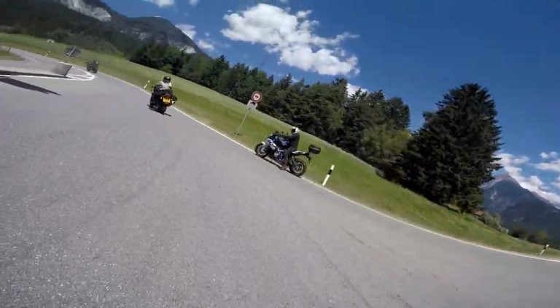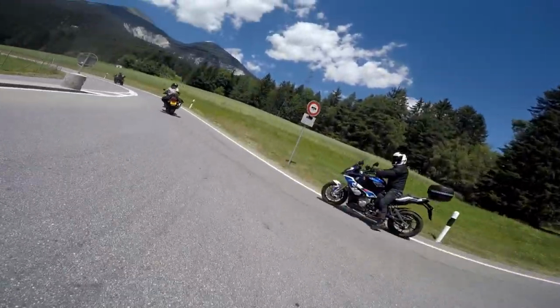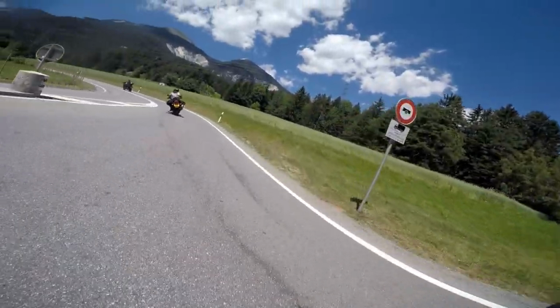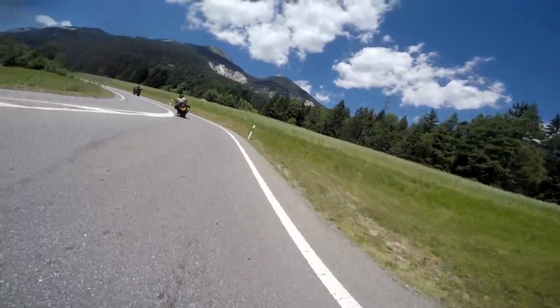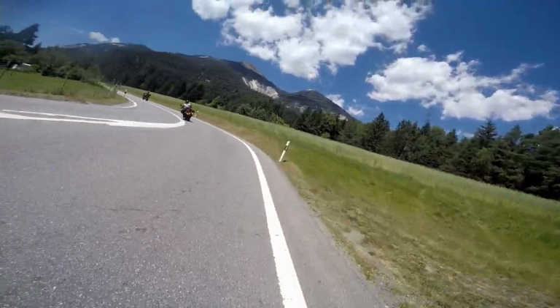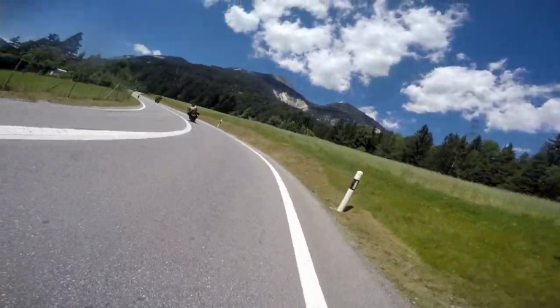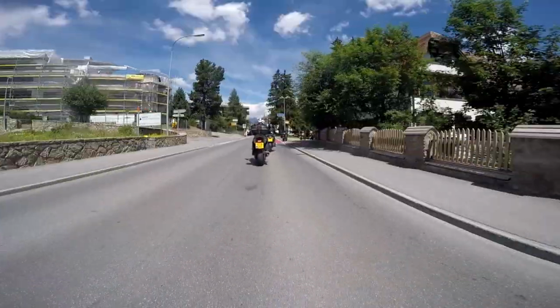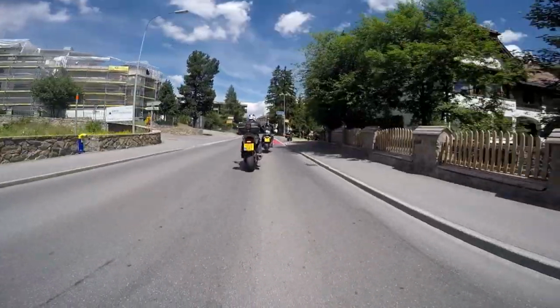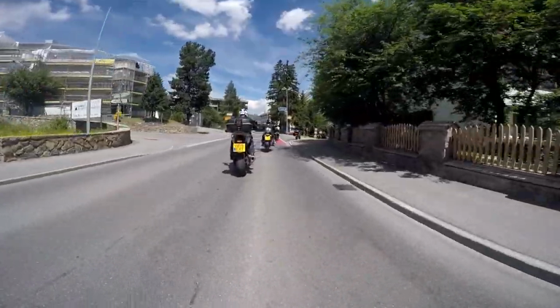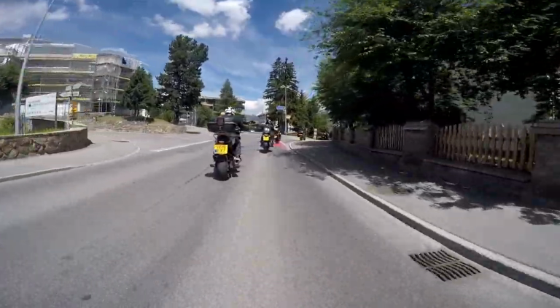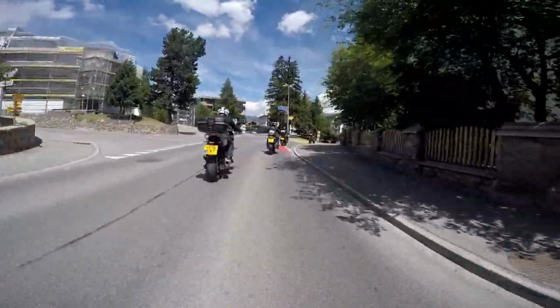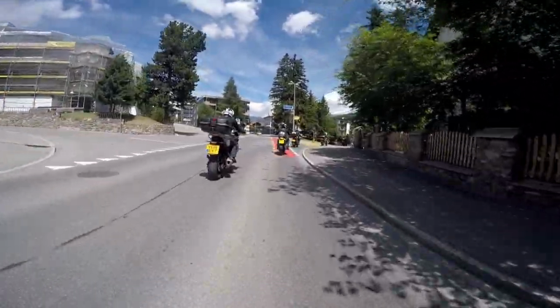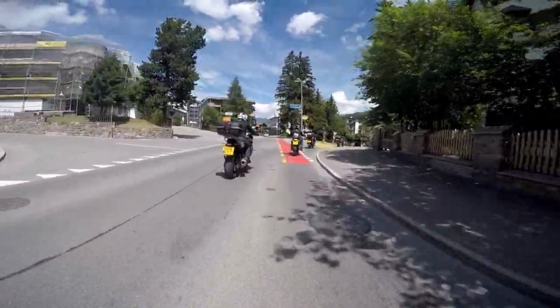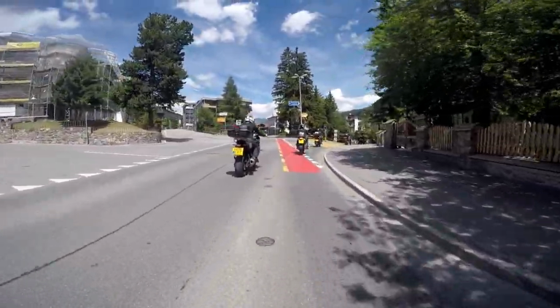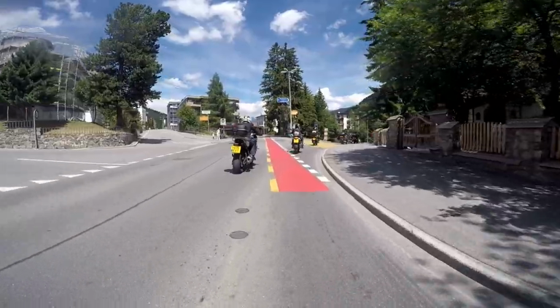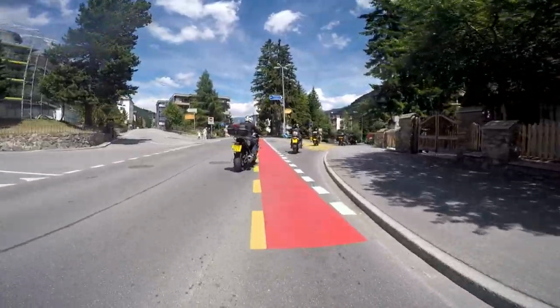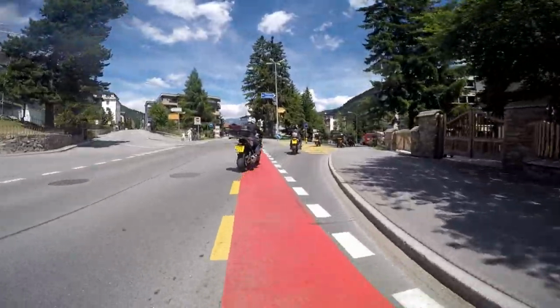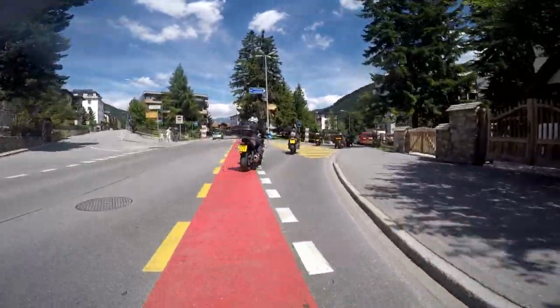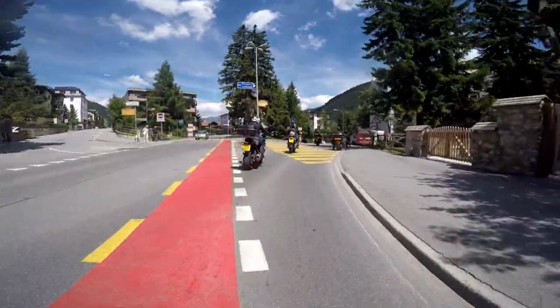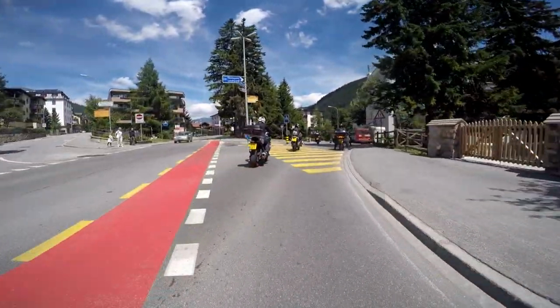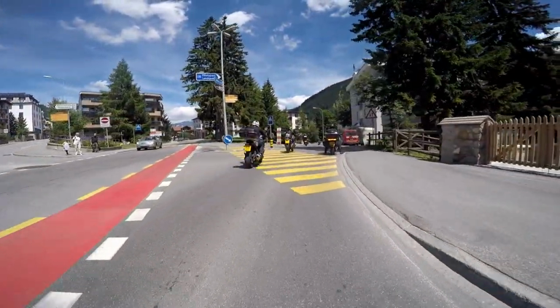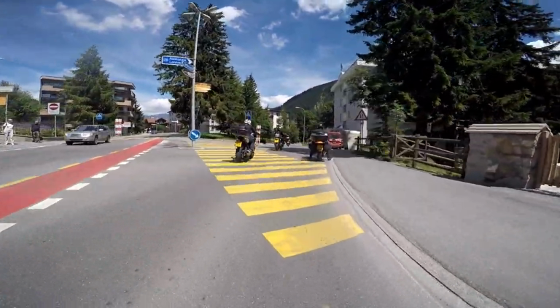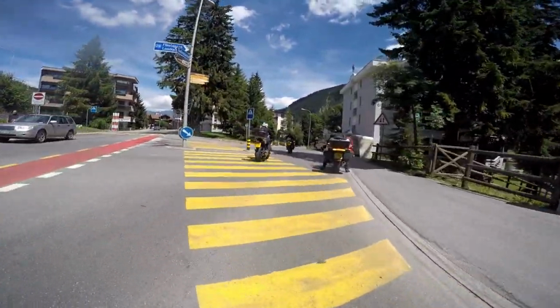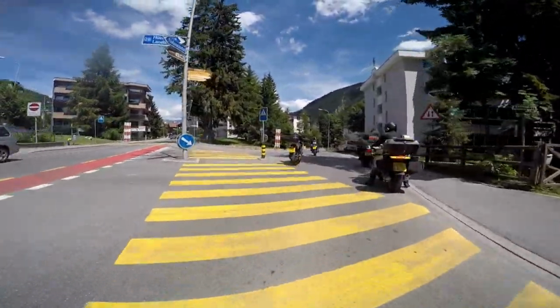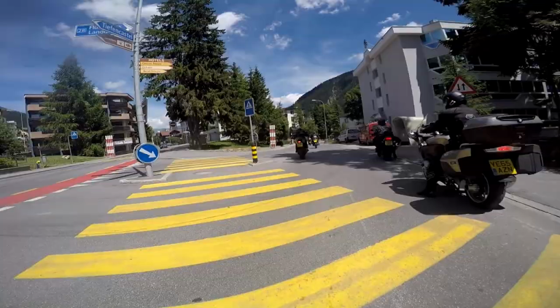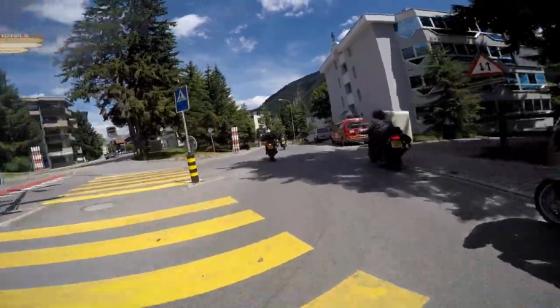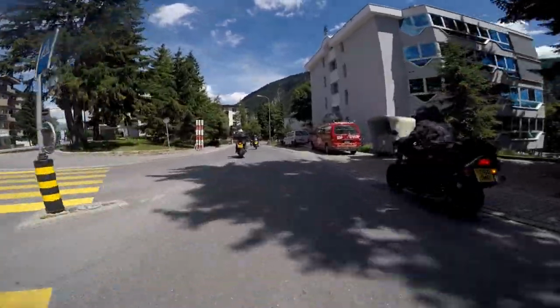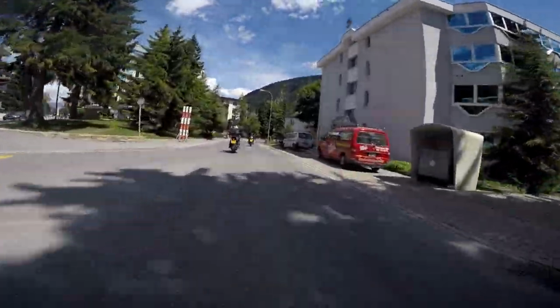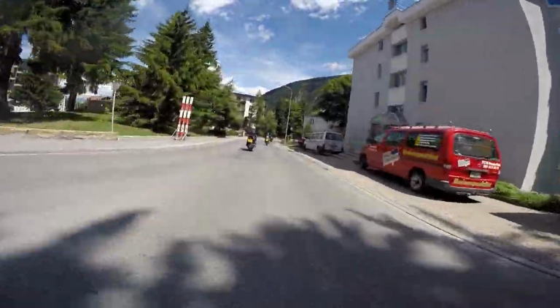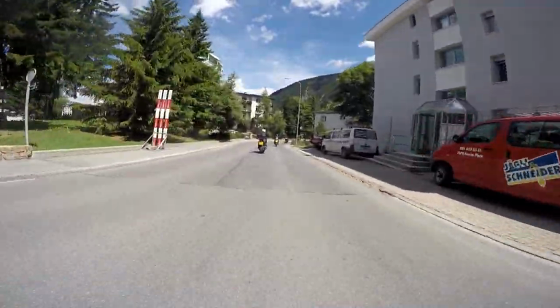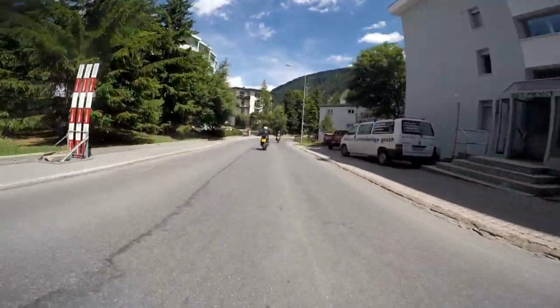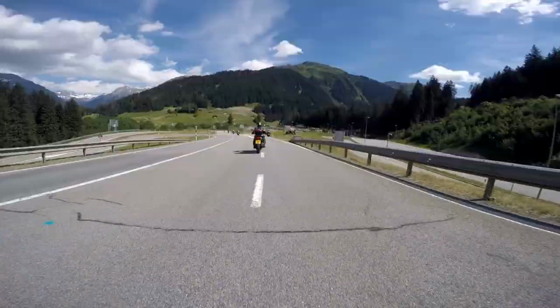The tour leader will set a moderate to brisk pace so that the group spreads out over a few miles. That way everybody is riding their own road. It also allows other traffic to overtake safely, and allows everybody space to ride at their own pace instead of getting dragged along in convoy.